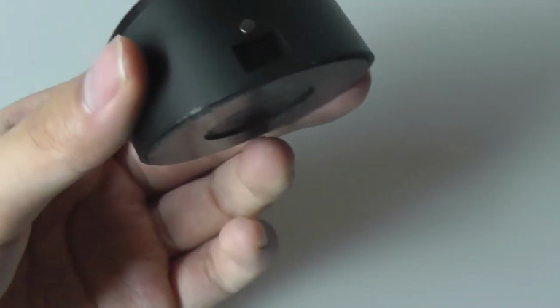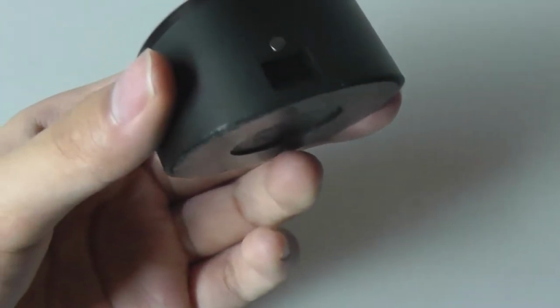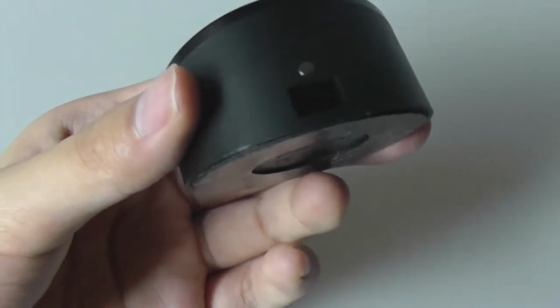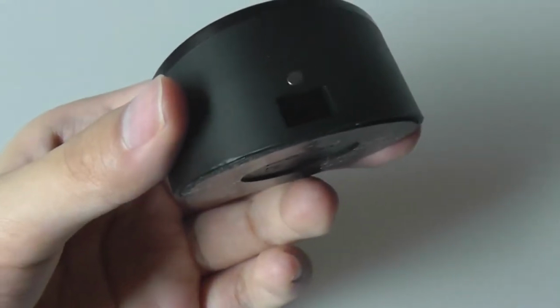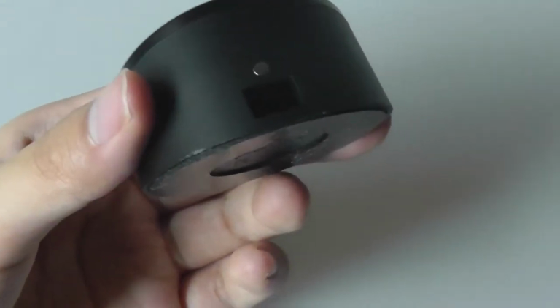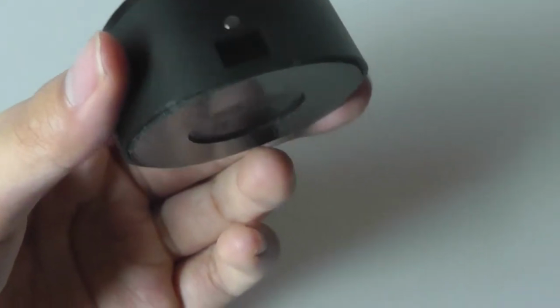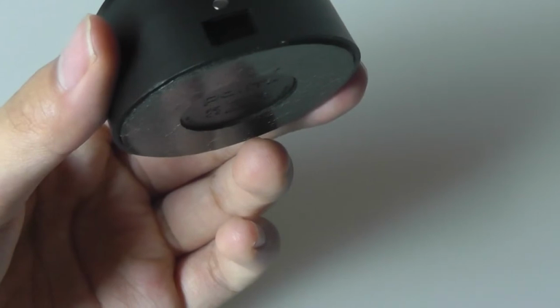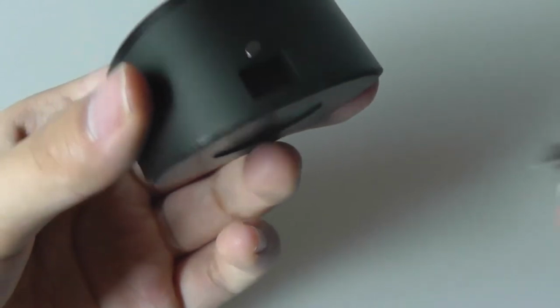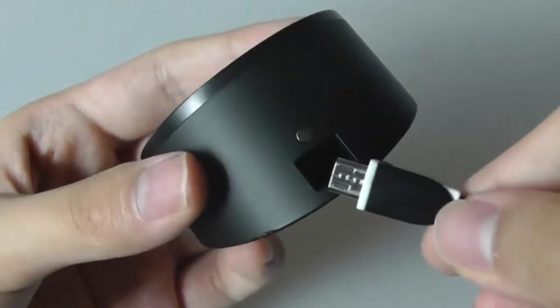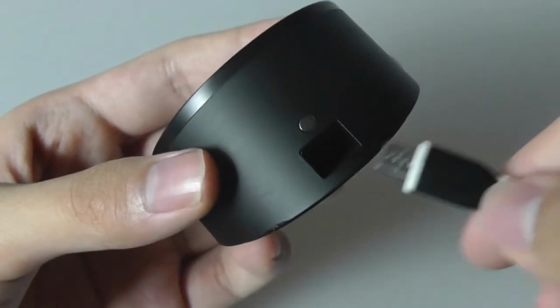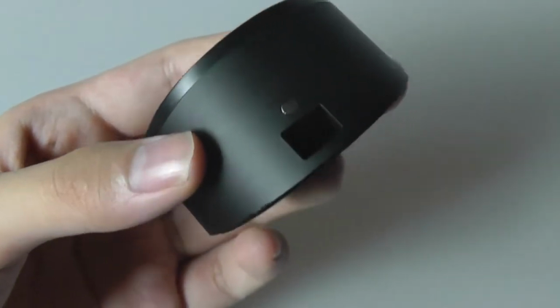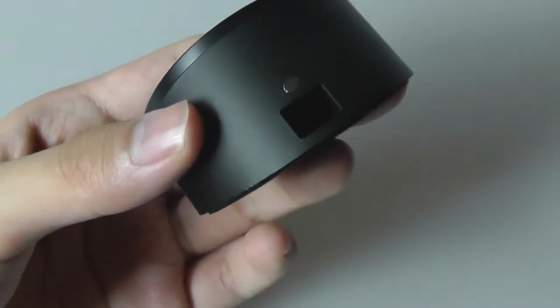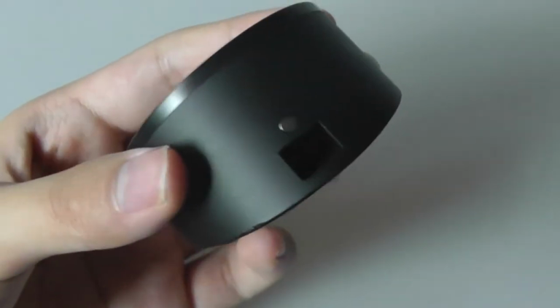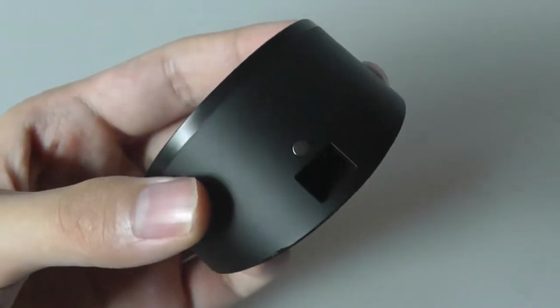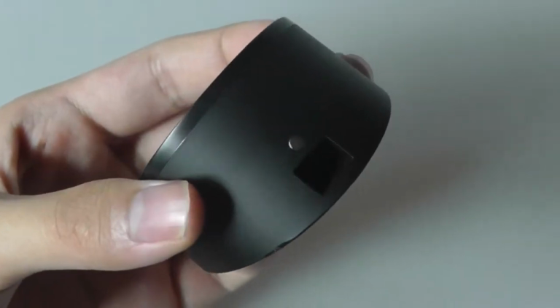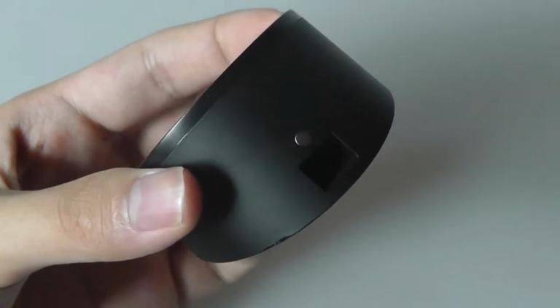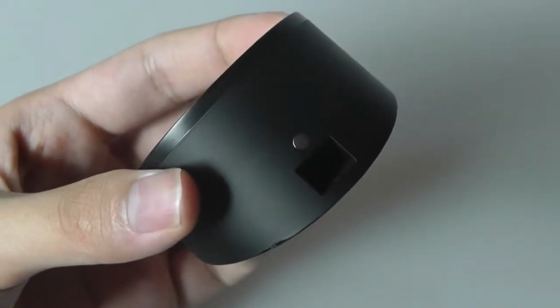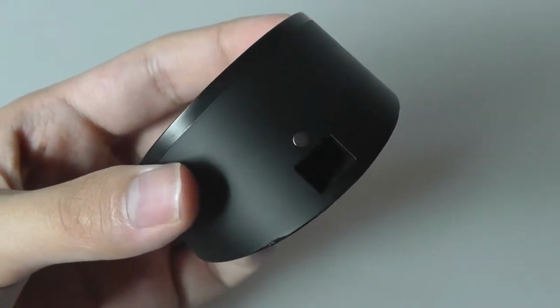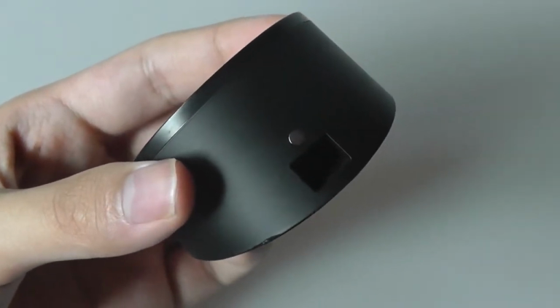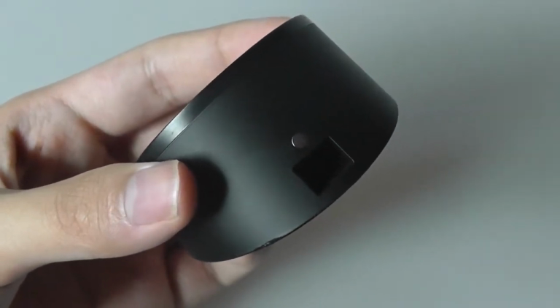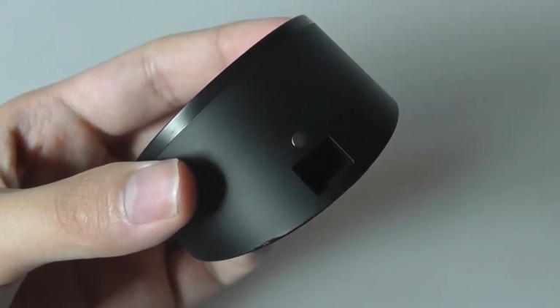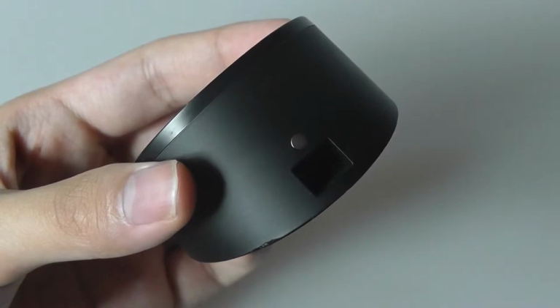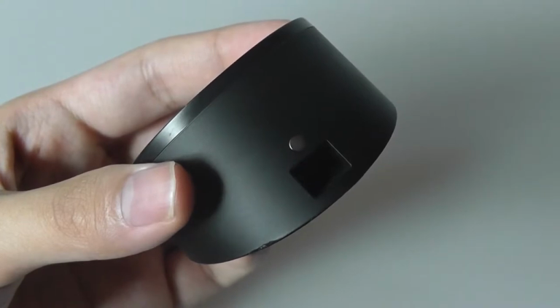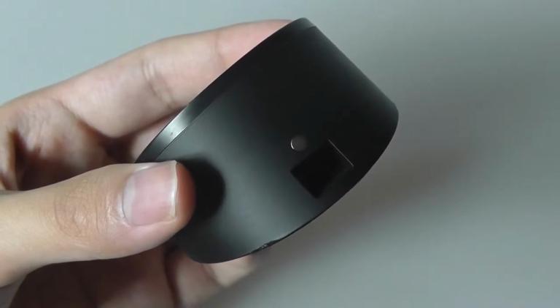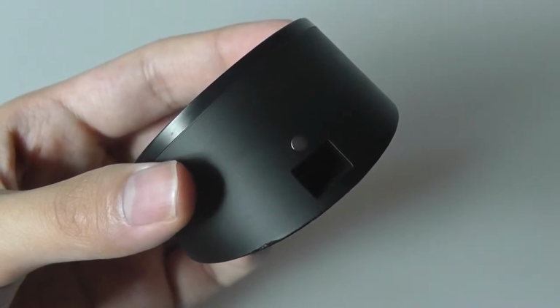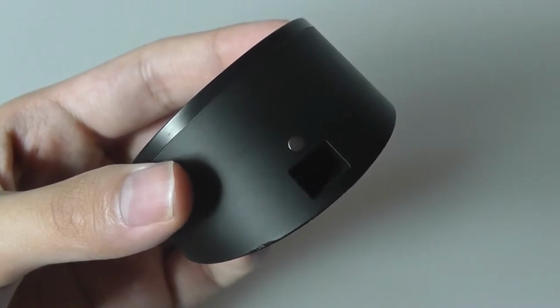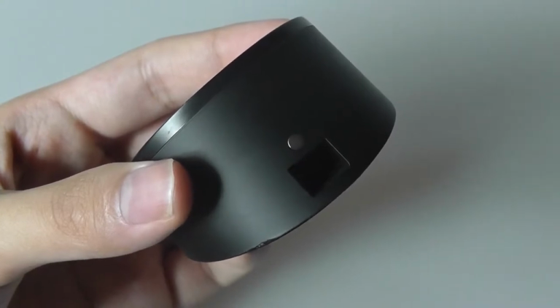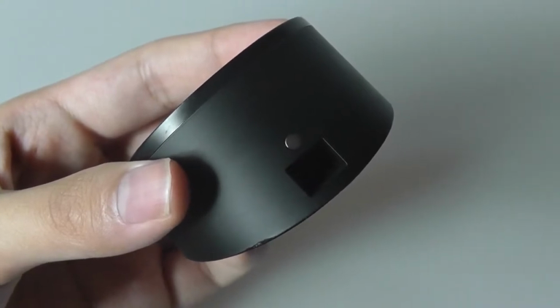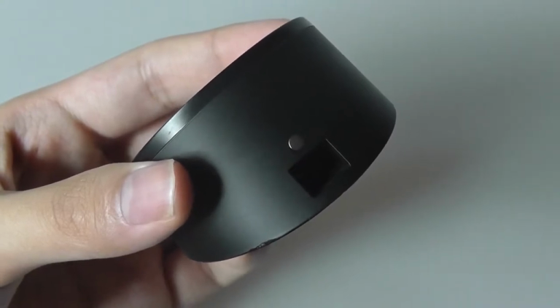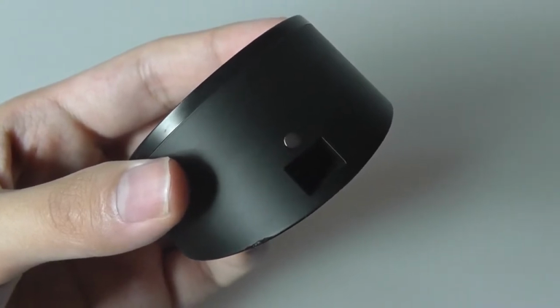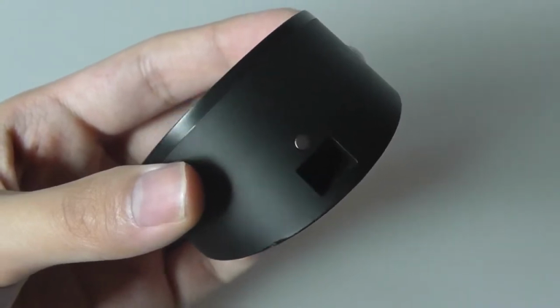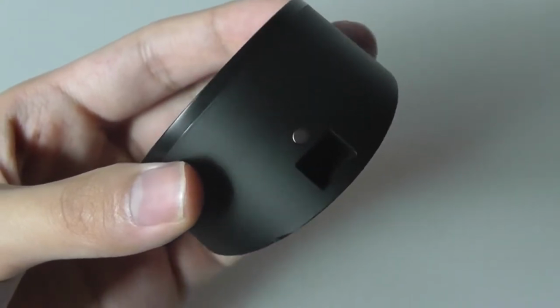We managed to find a cable that actually works. Of course you can use a standard Palm cable, but you'd have to pick one up separately and they might cost a bit more now since they're out of production.